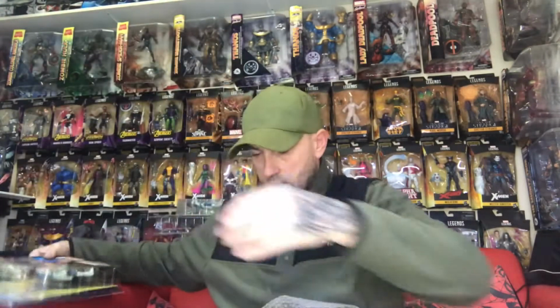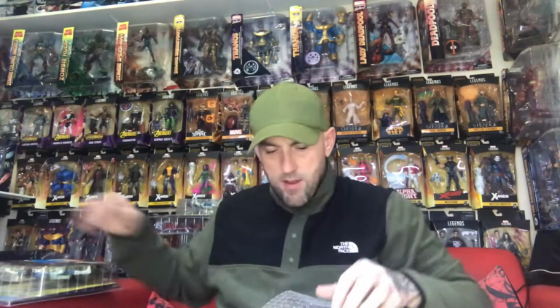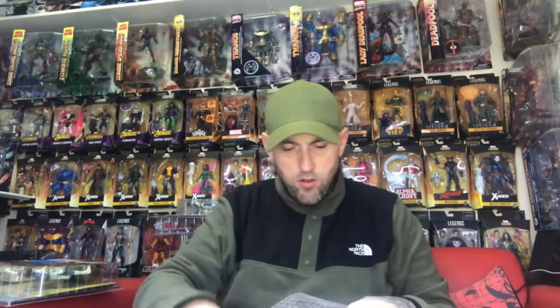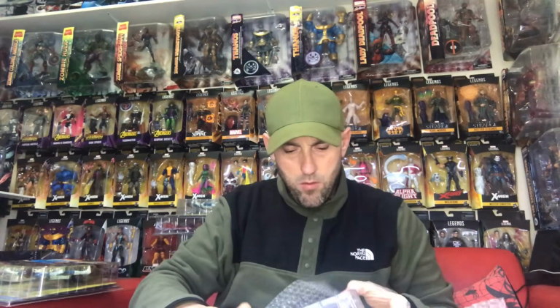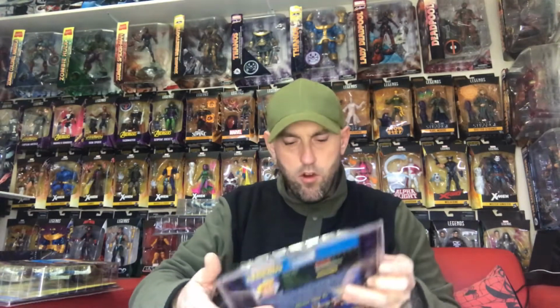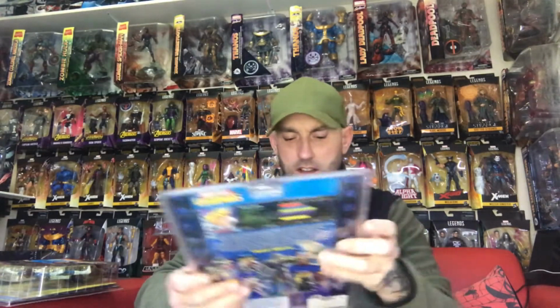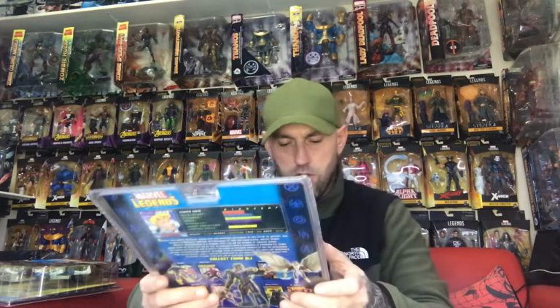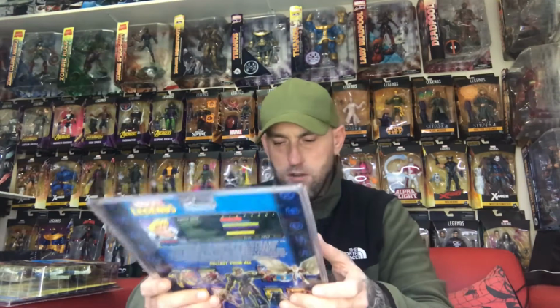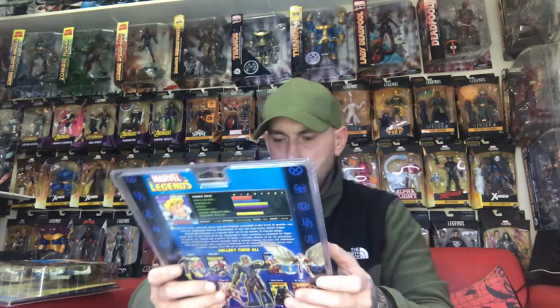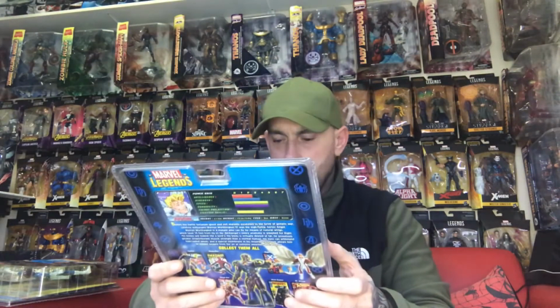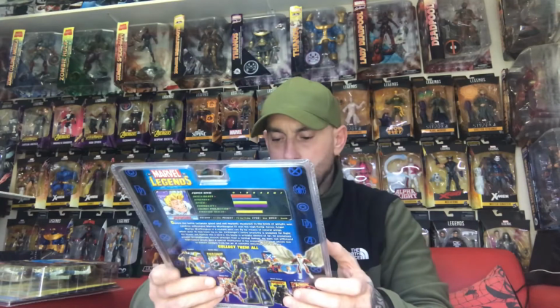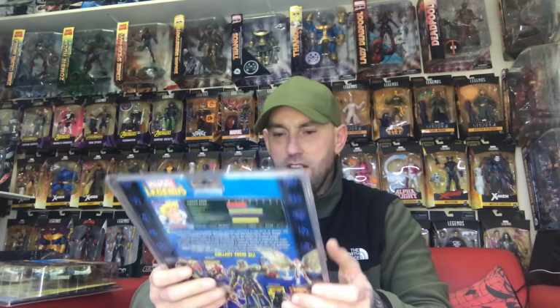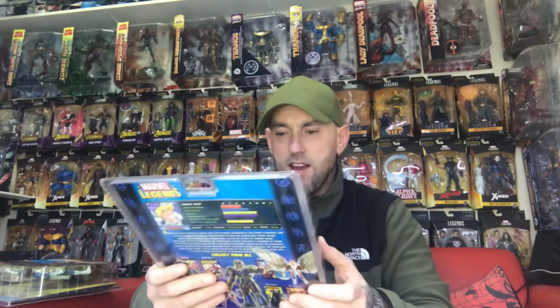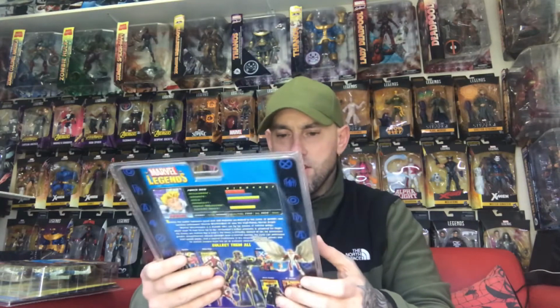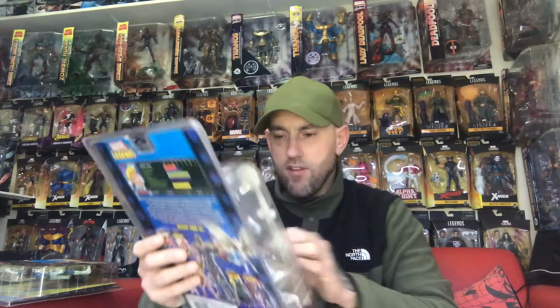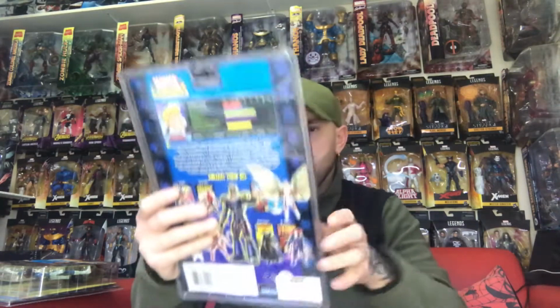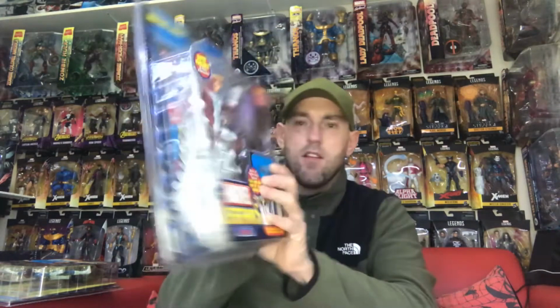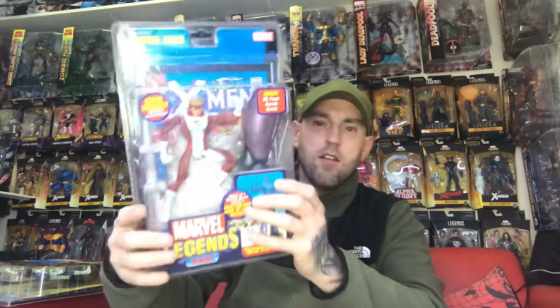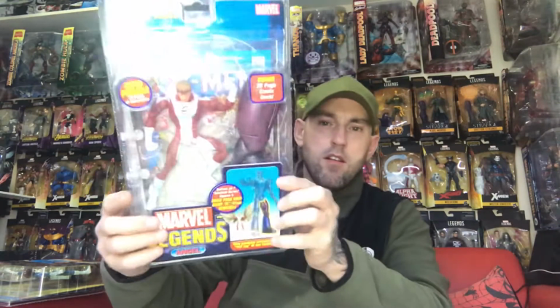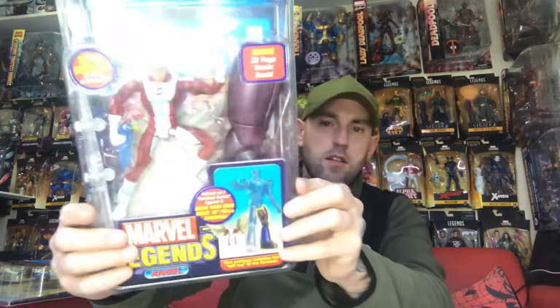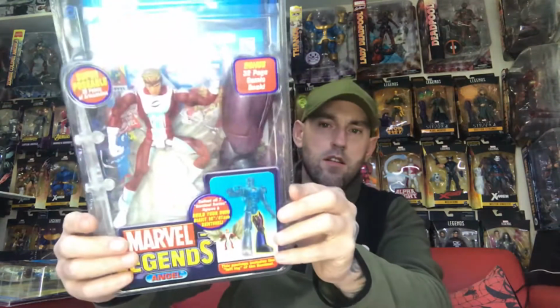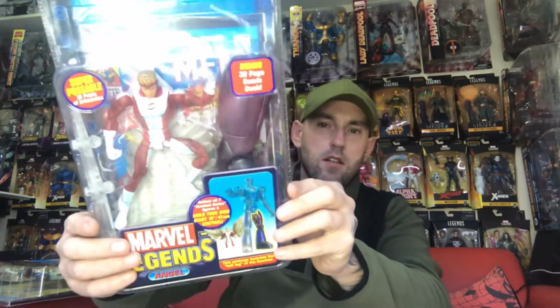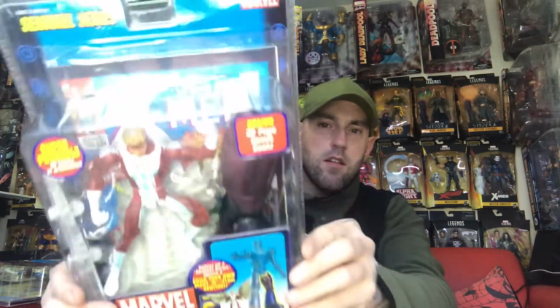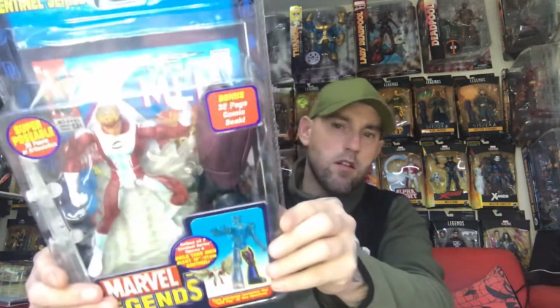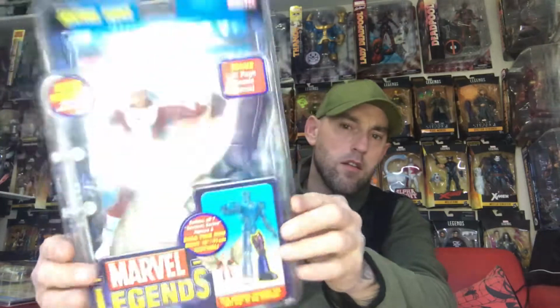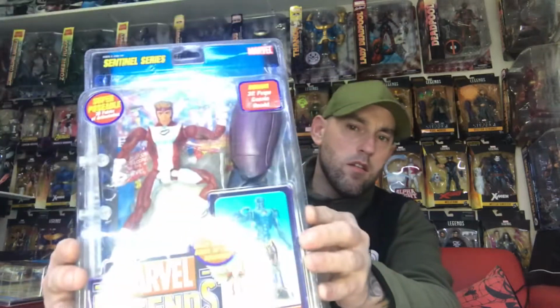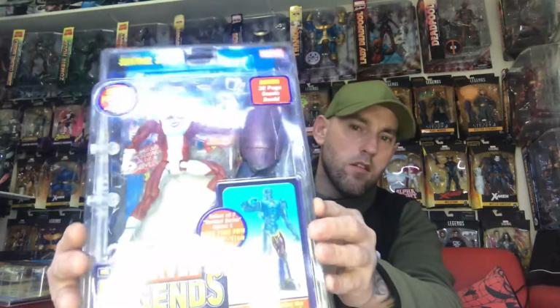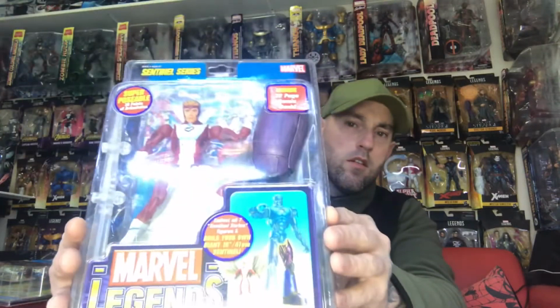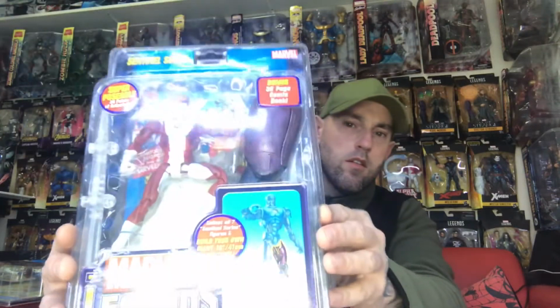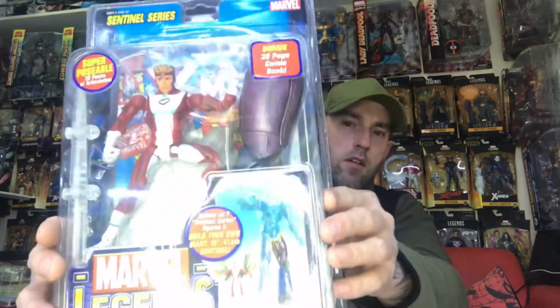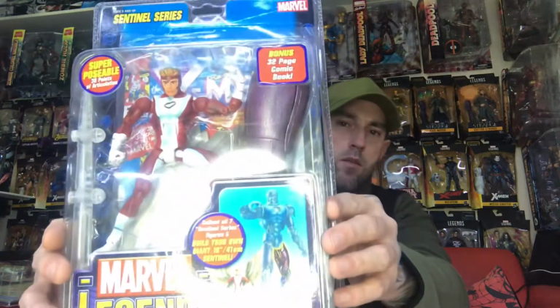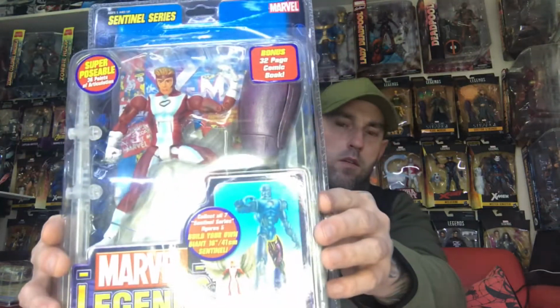And next up we've got Angel. He comes with the left leg of the Sentinel figure.